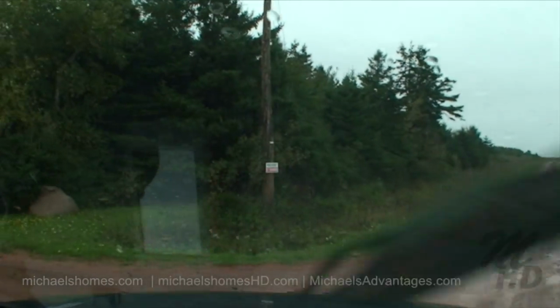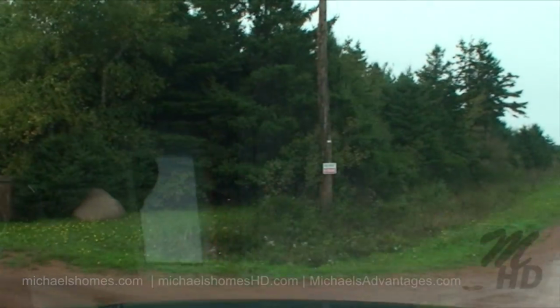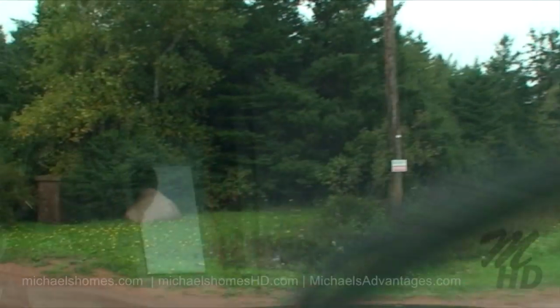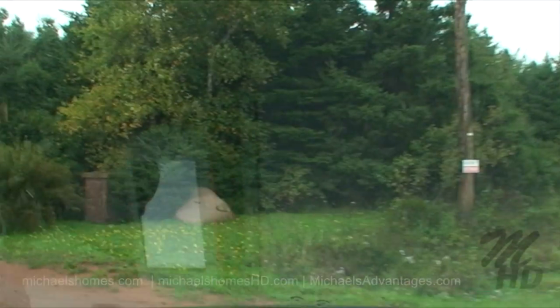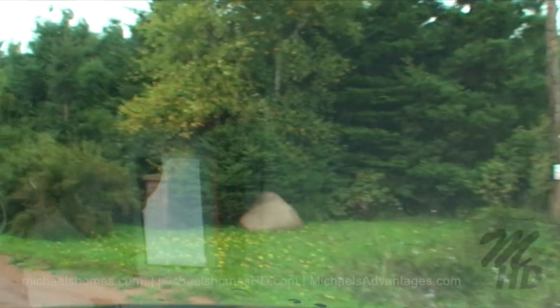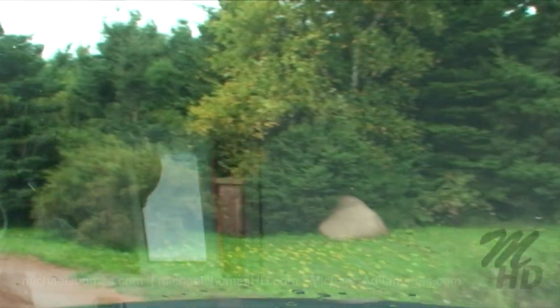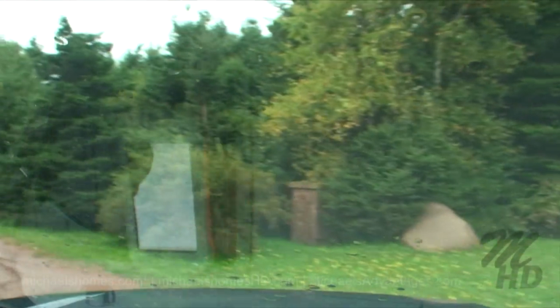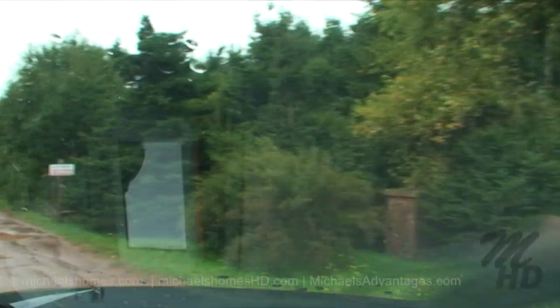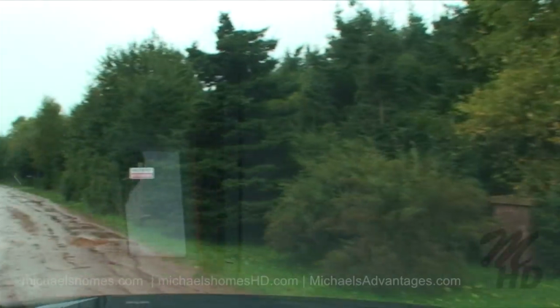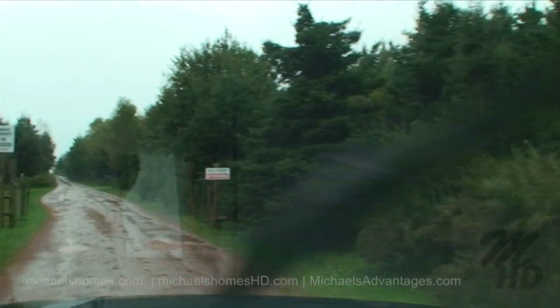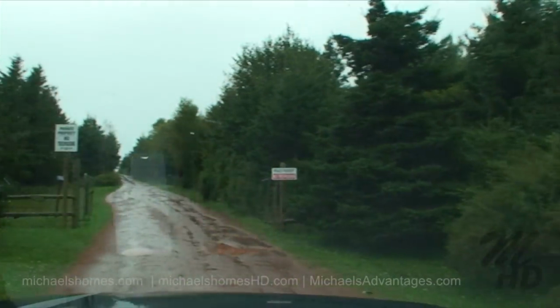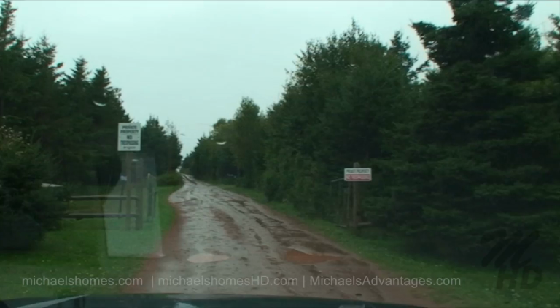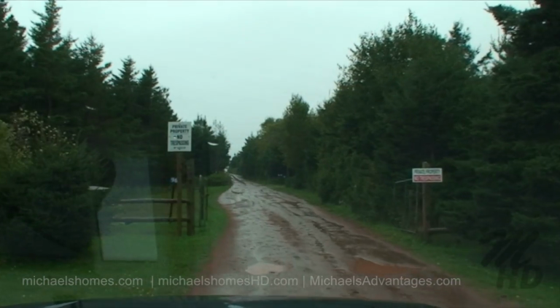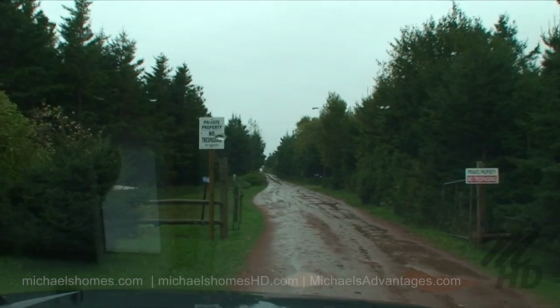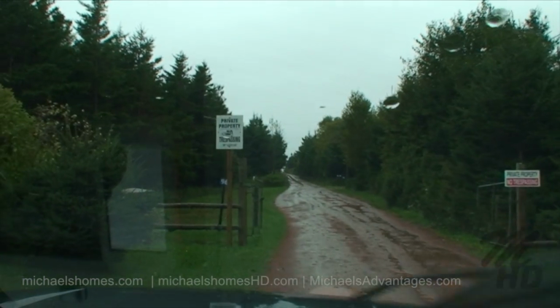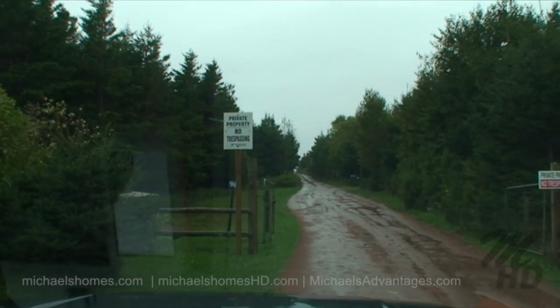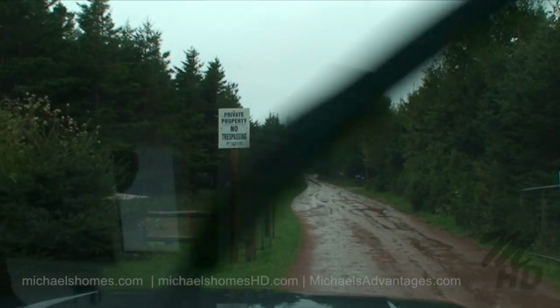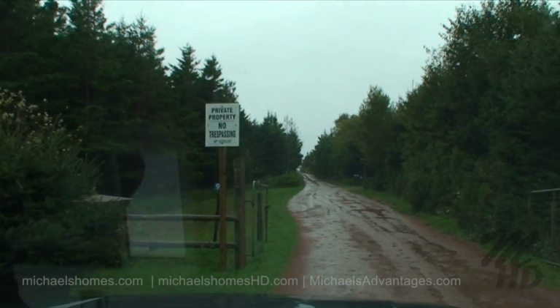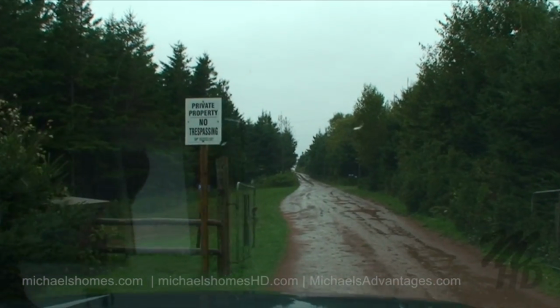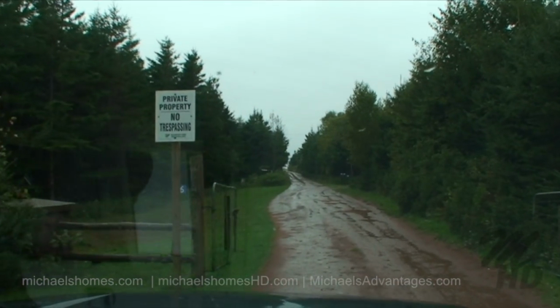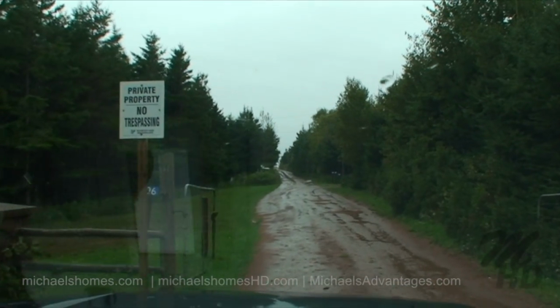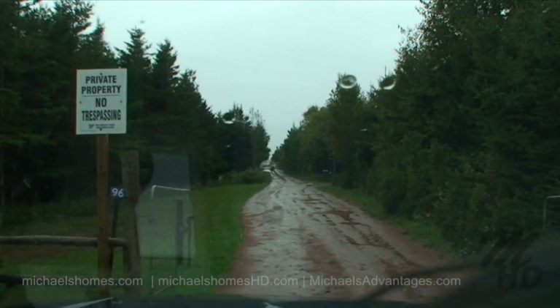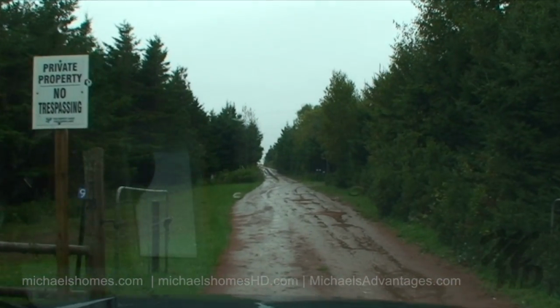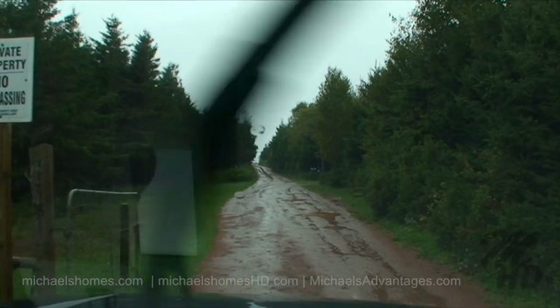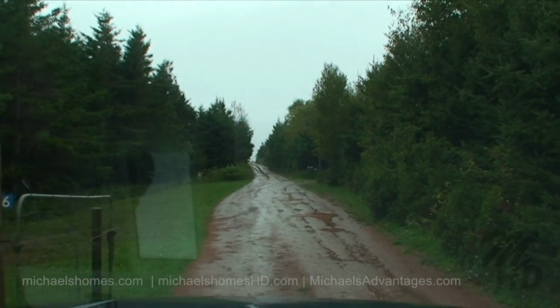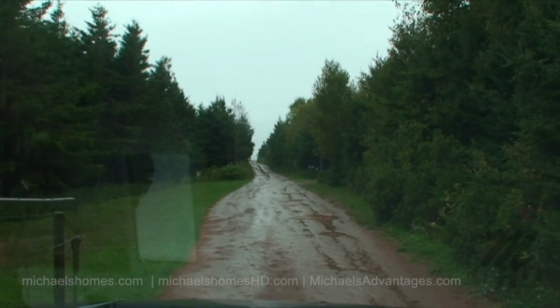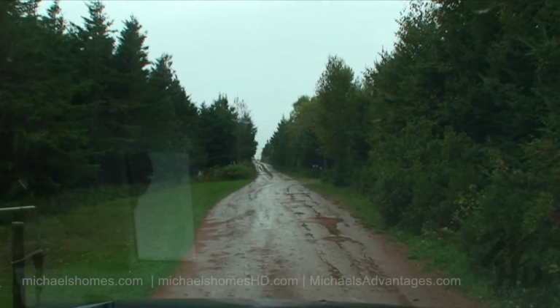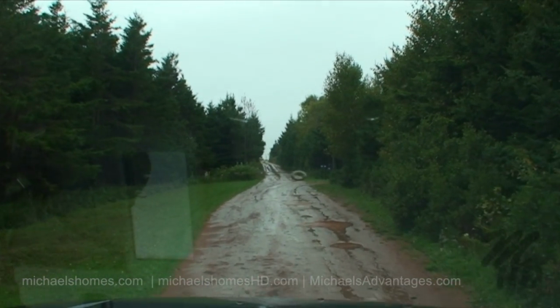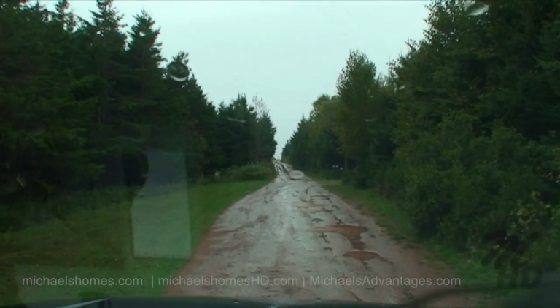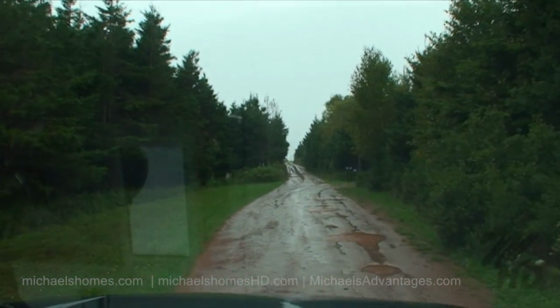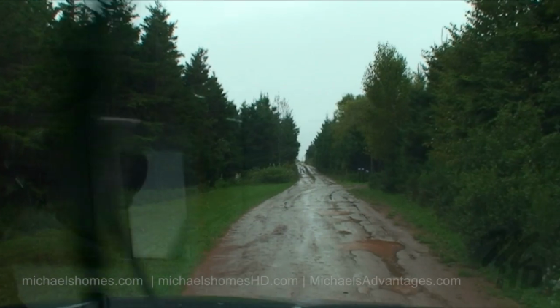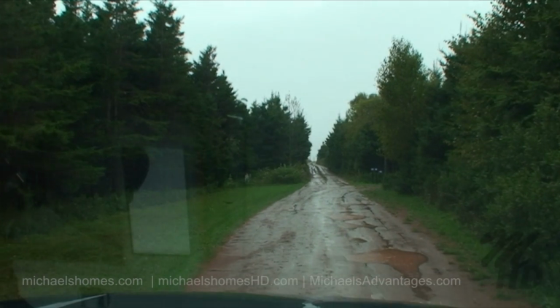Private property, no trespassing — the signs repeat all along here. This property is under video surveillance. Surprise: there's not a guard tower.